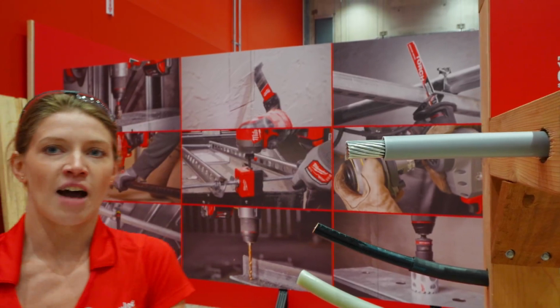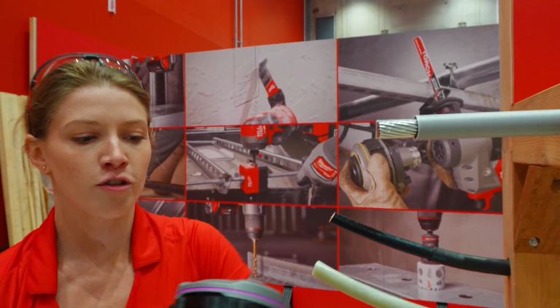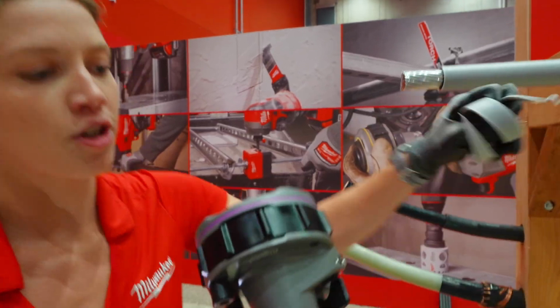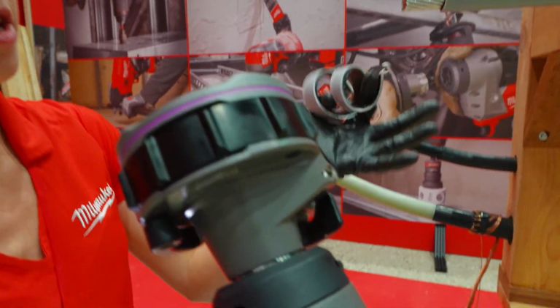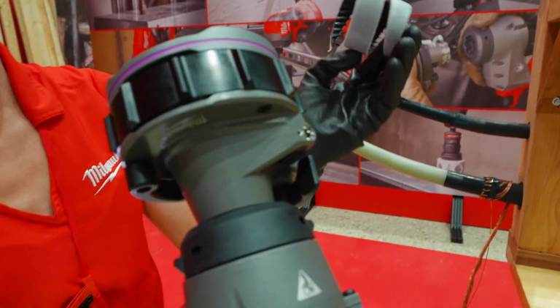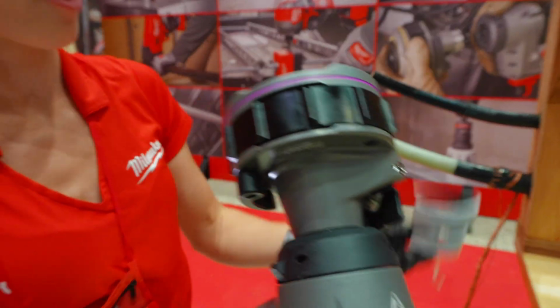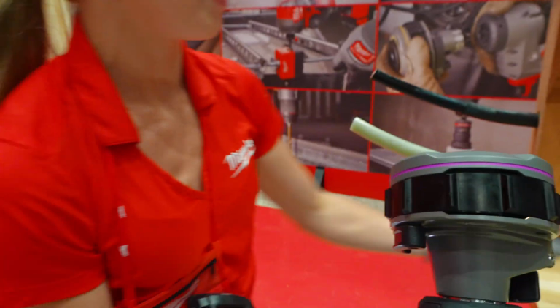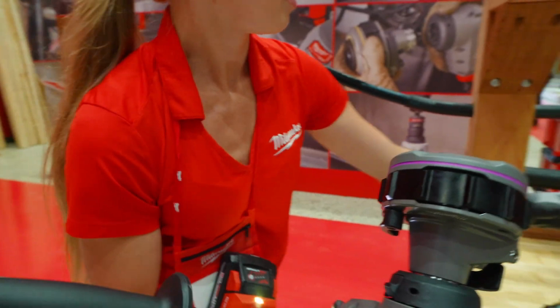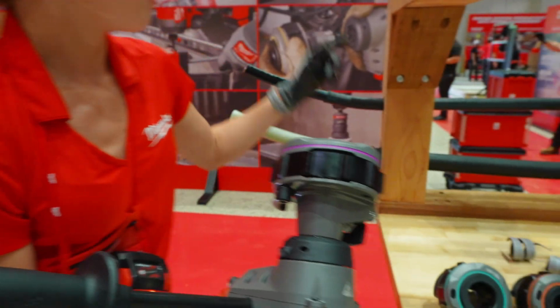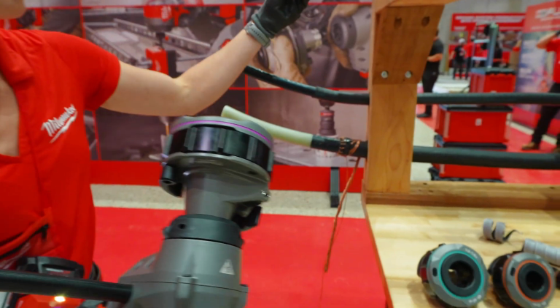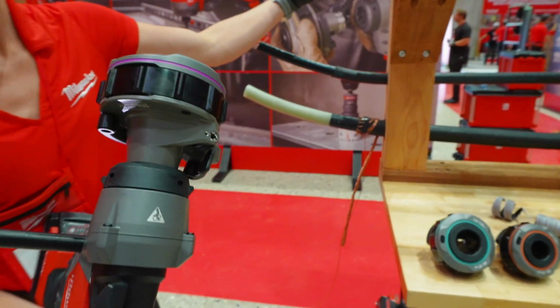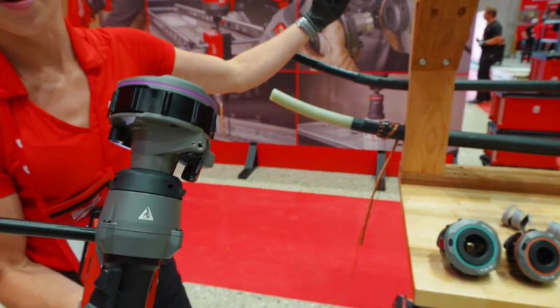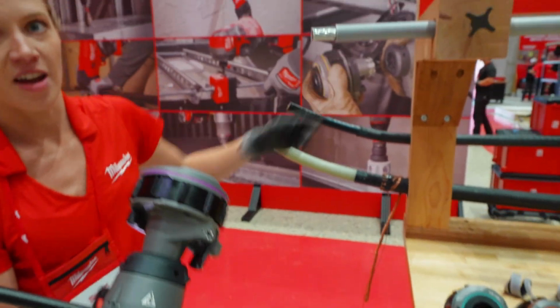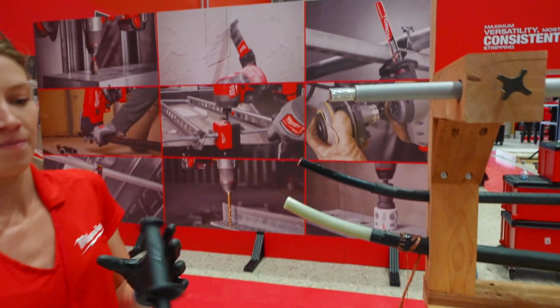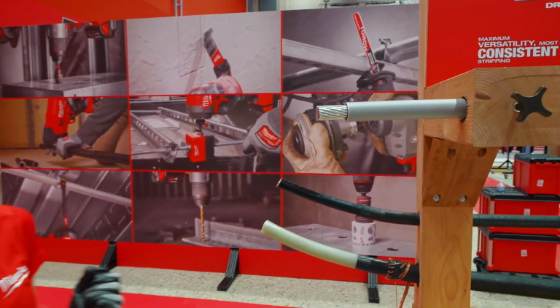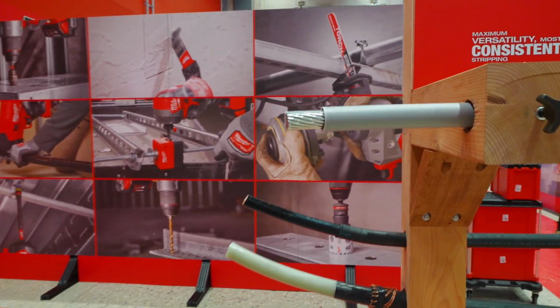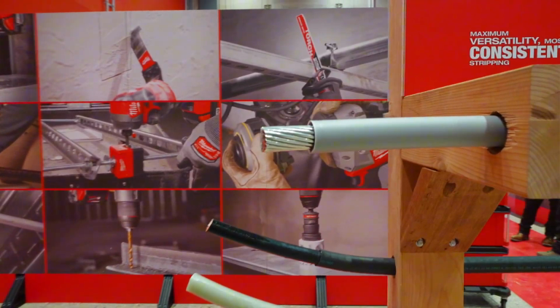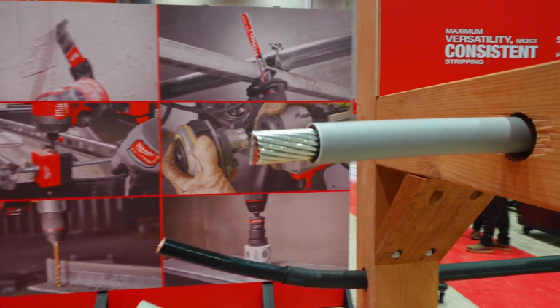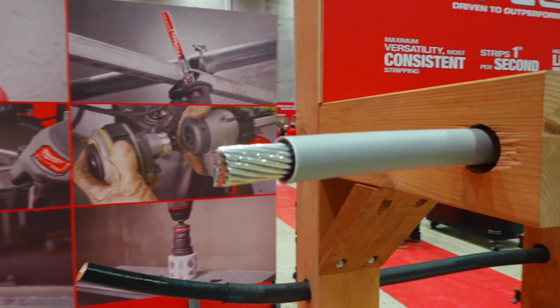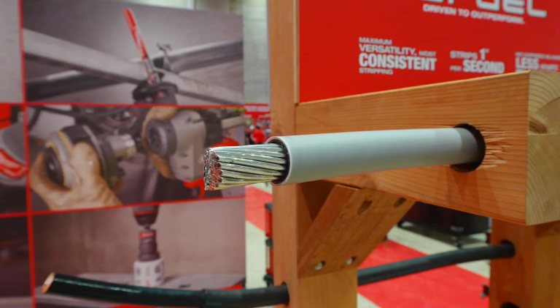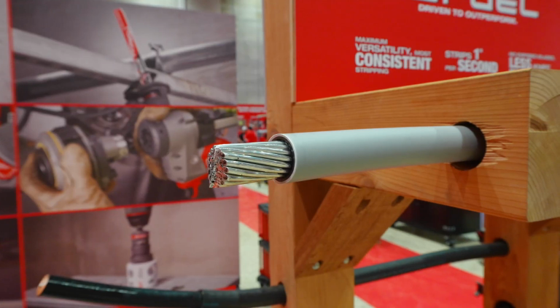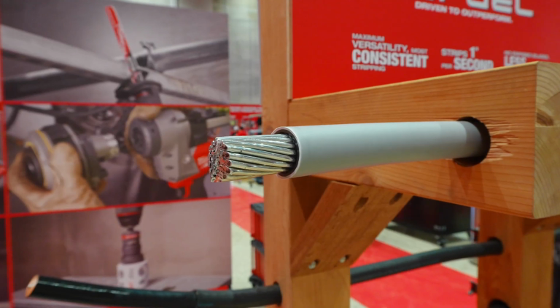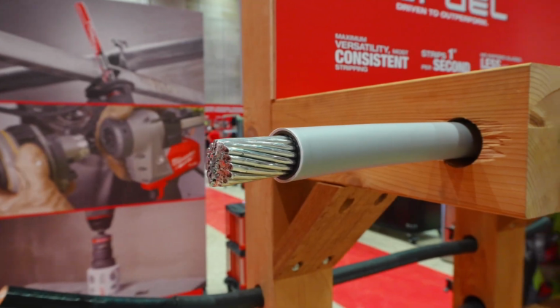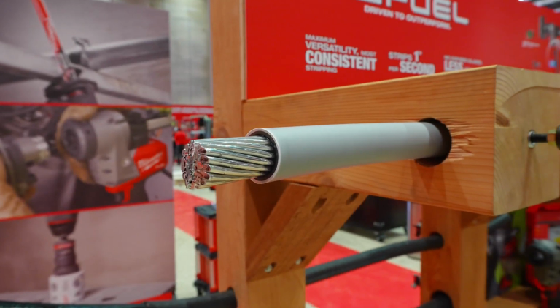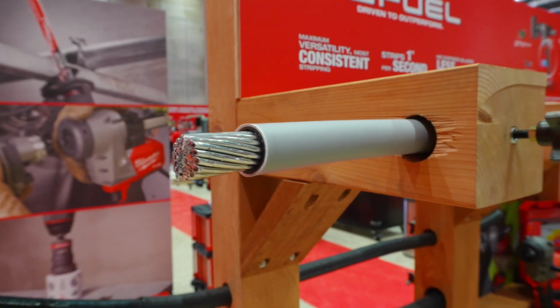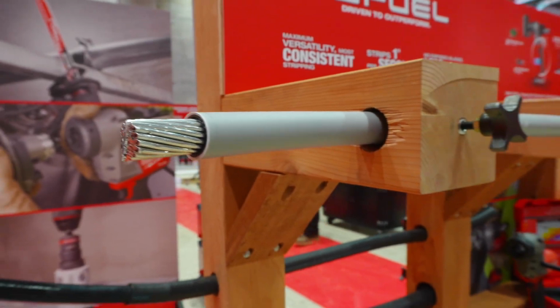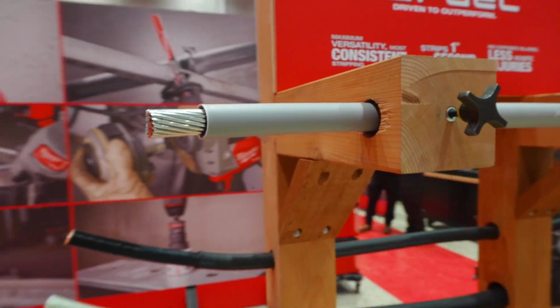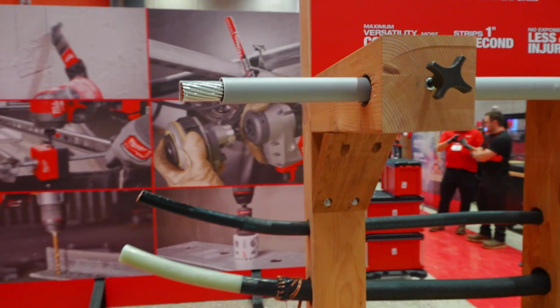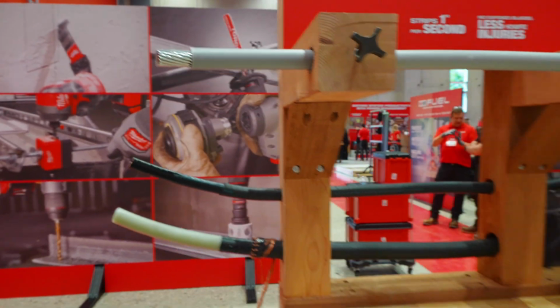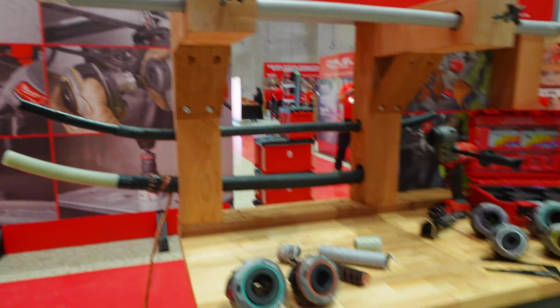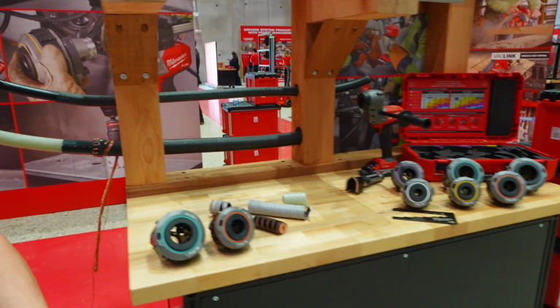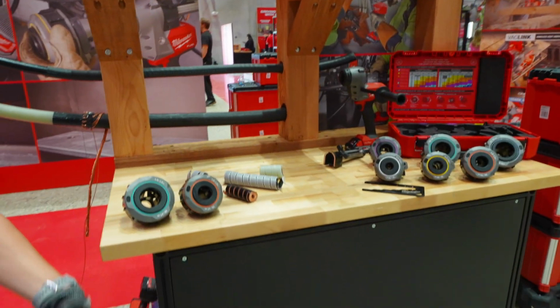After two rotations, it's going to release that scrap and you have a nice finished strip right there. That's pretty awesome.